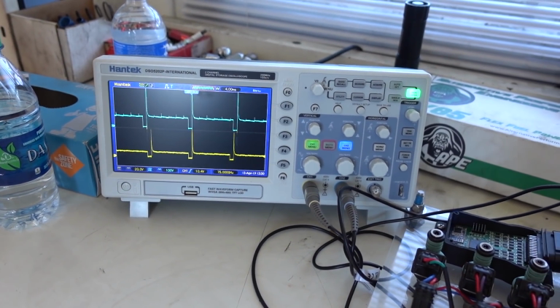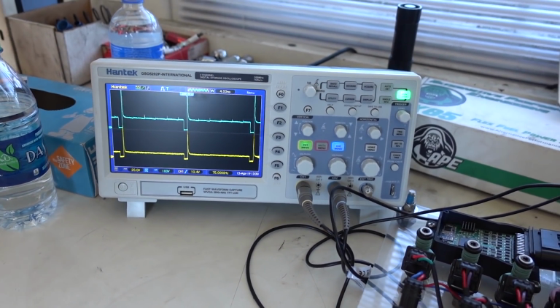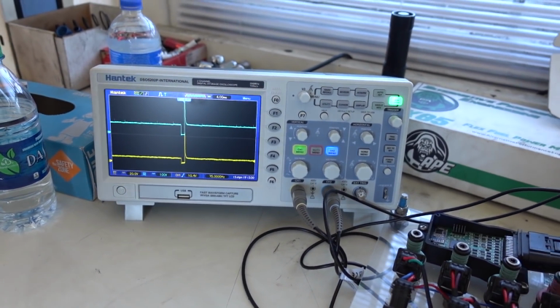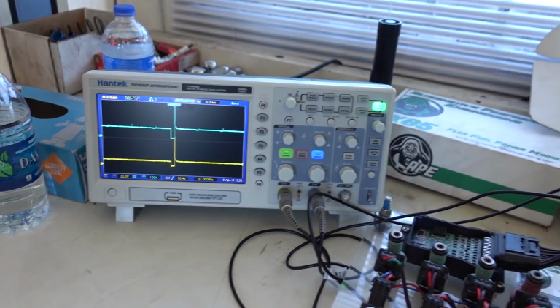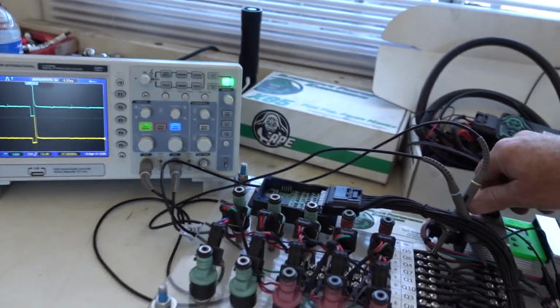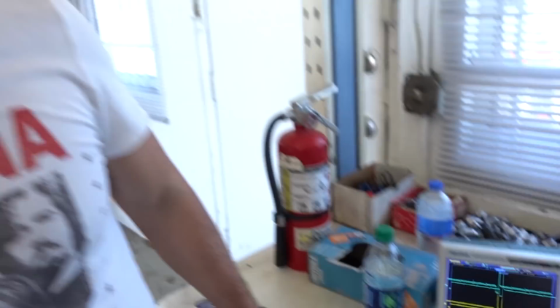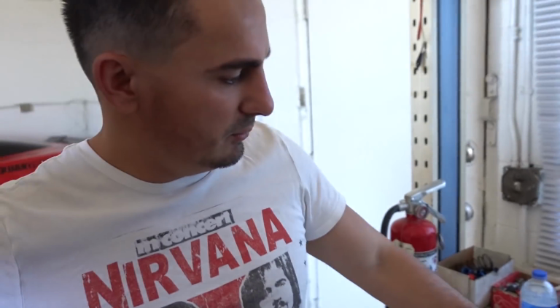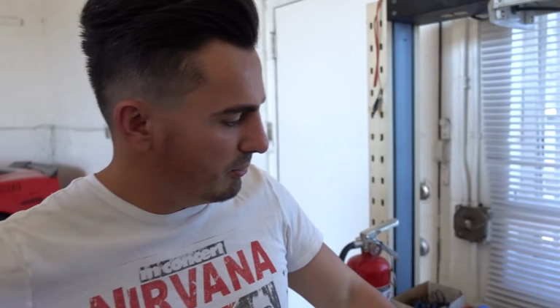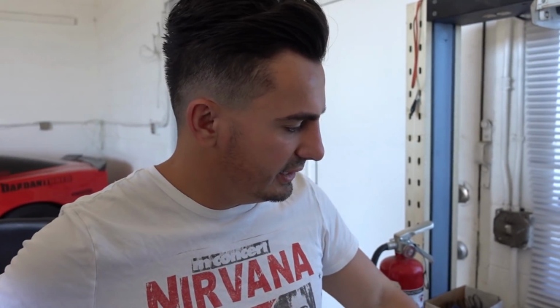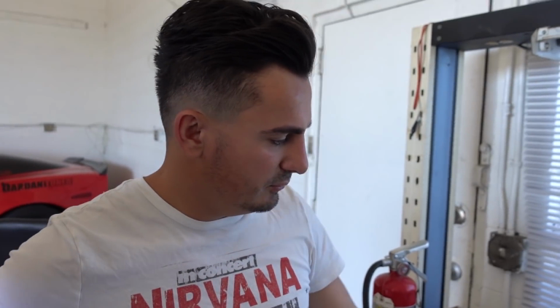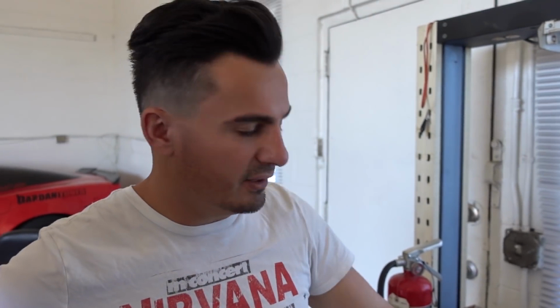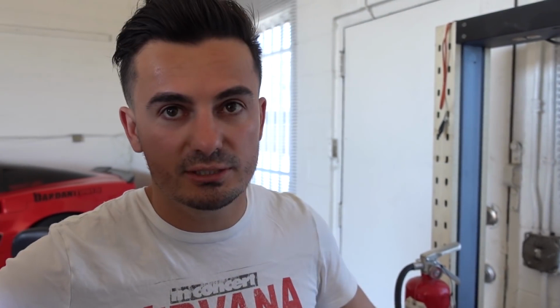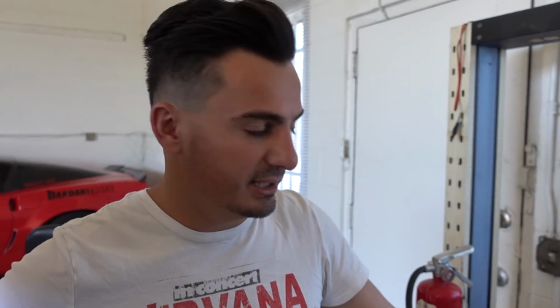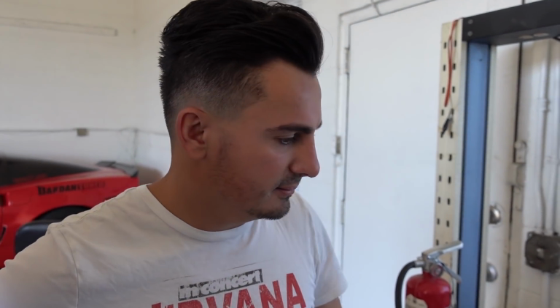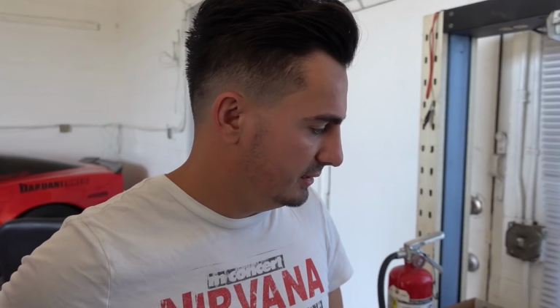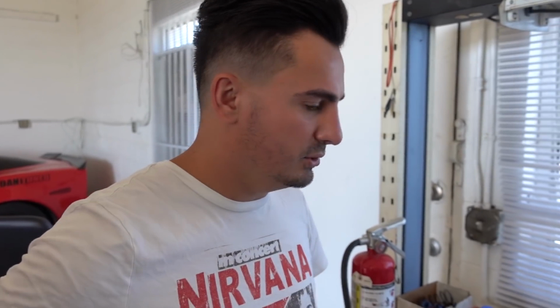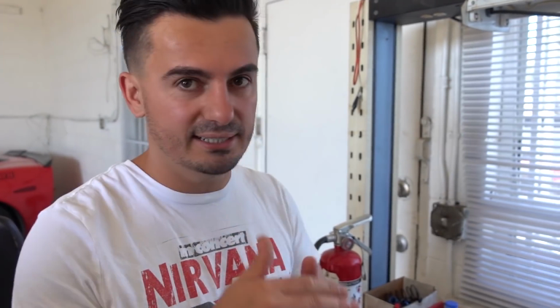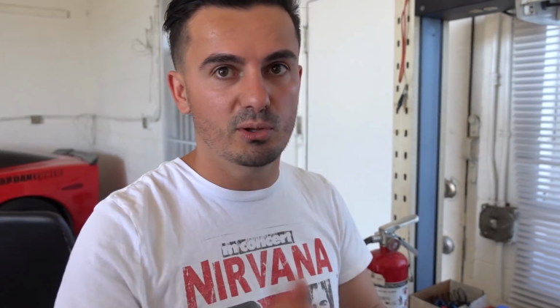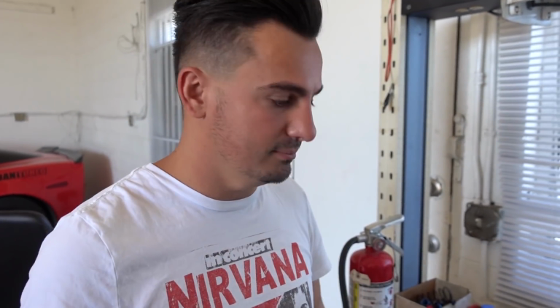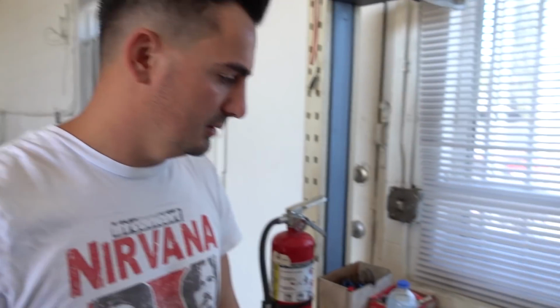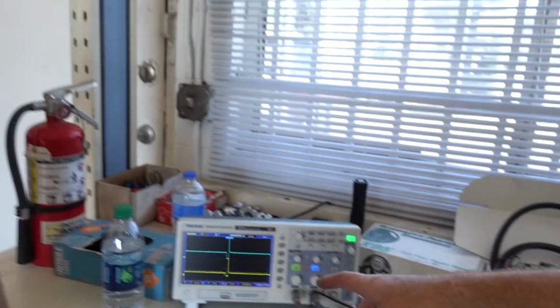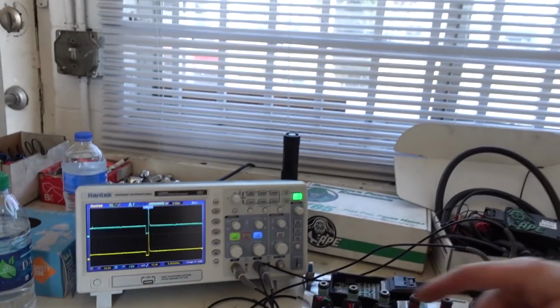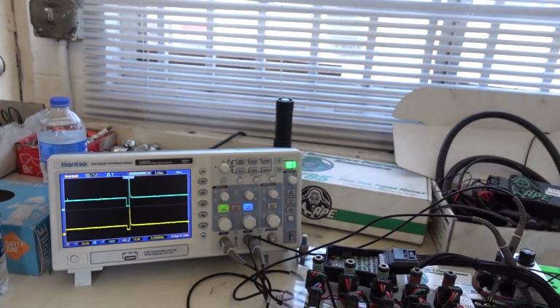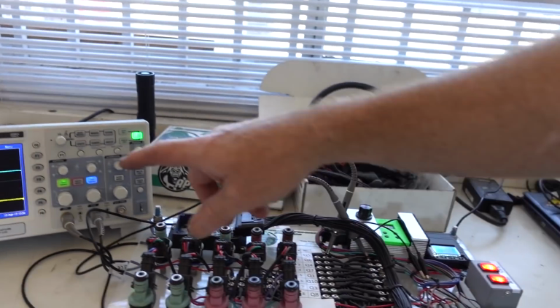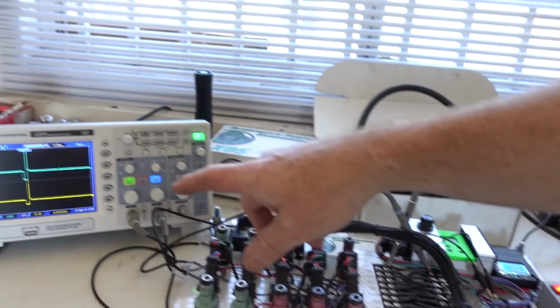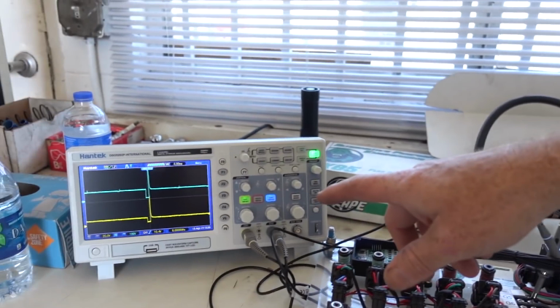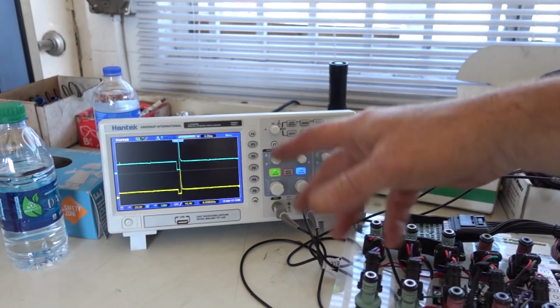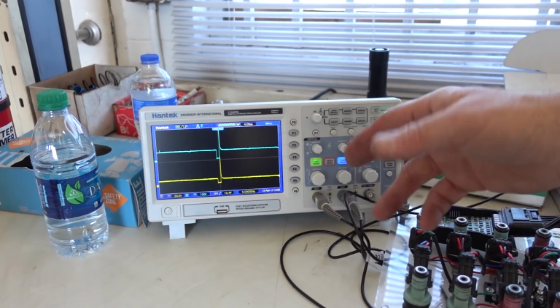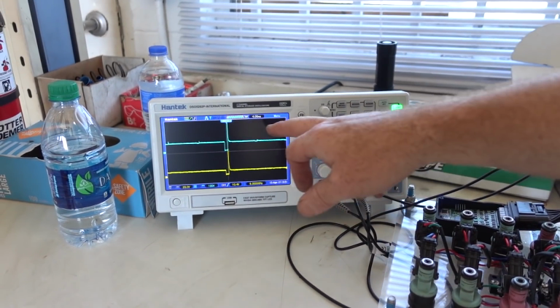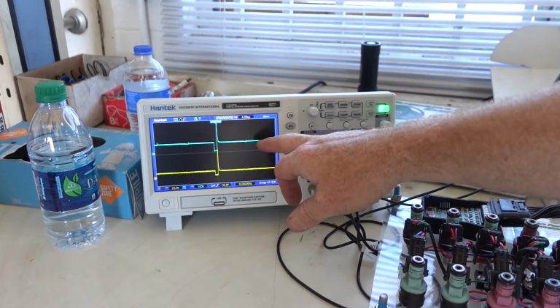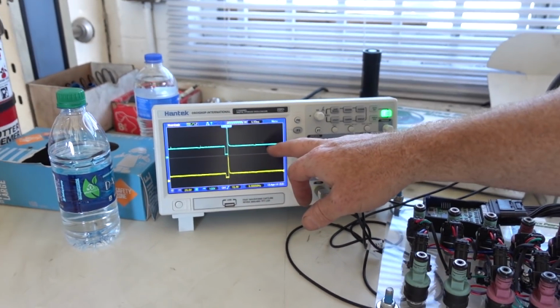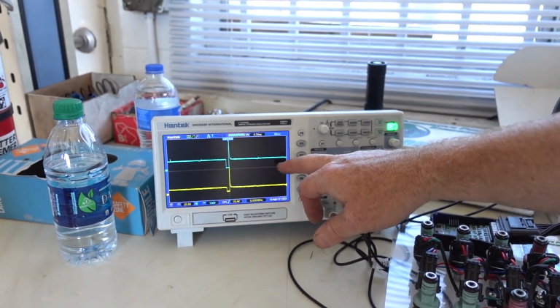There's the fumes right there. That's the beat cycle. That's awesome. We're going to see what we're modifying here — we're modifying the injected pulse width. So we're extending the pulse. Well, actually right now it's set up for gas, so it doesn't do anything. That's the ECU pulse.